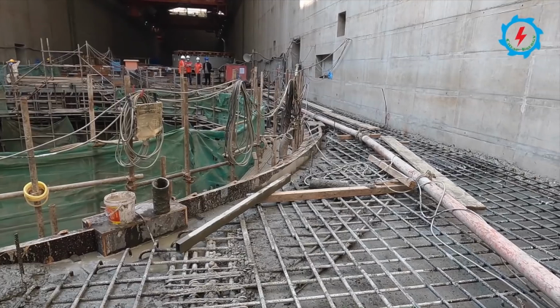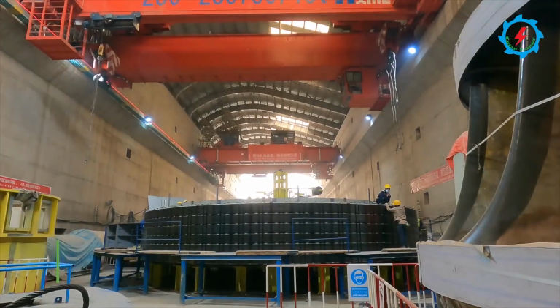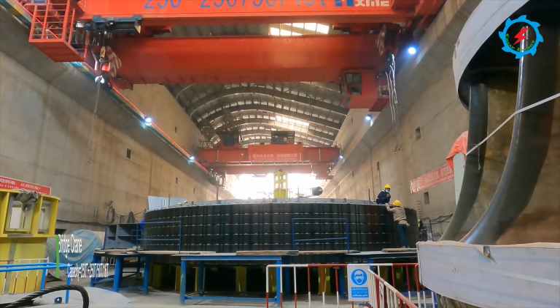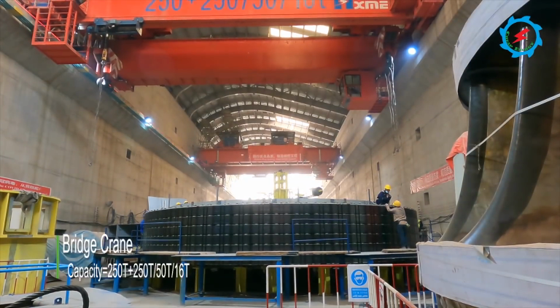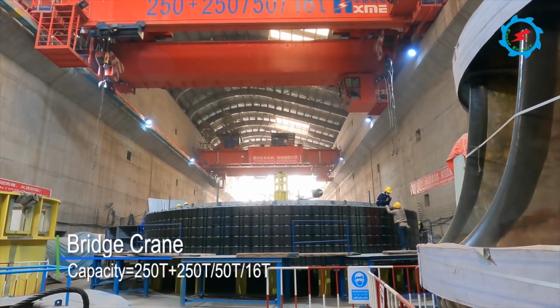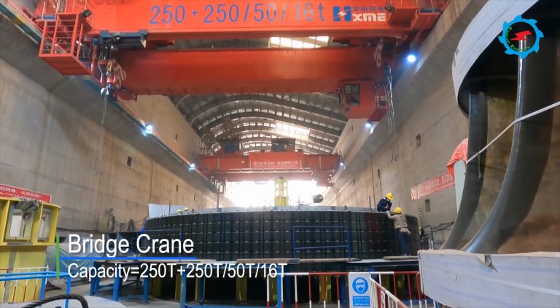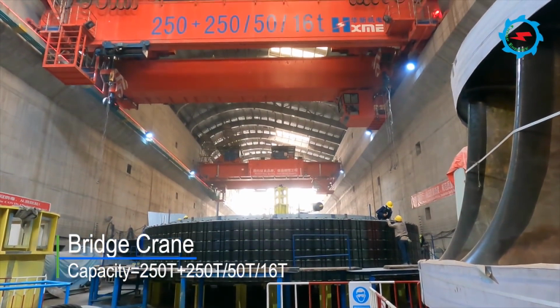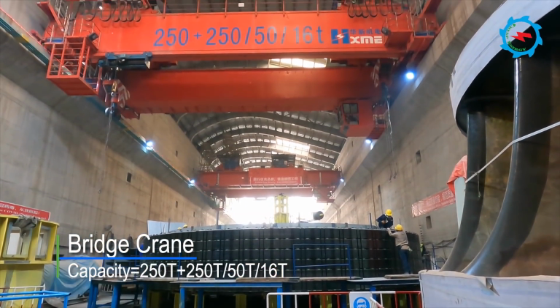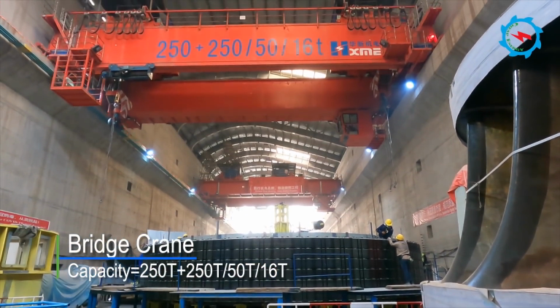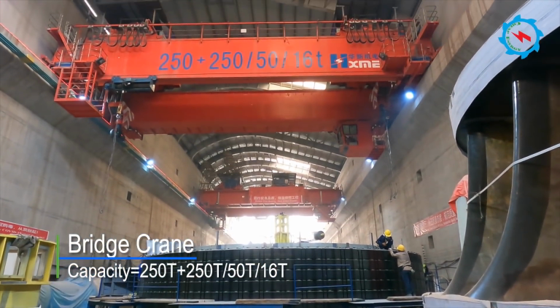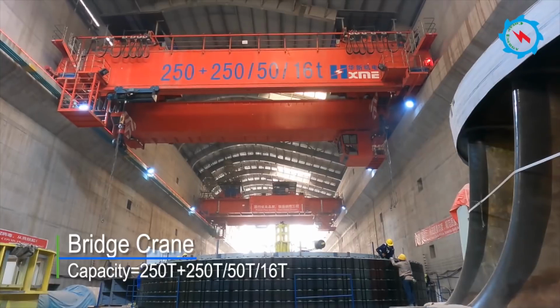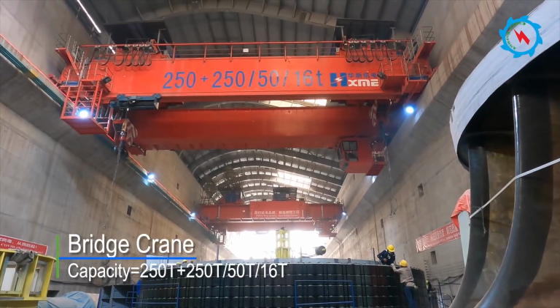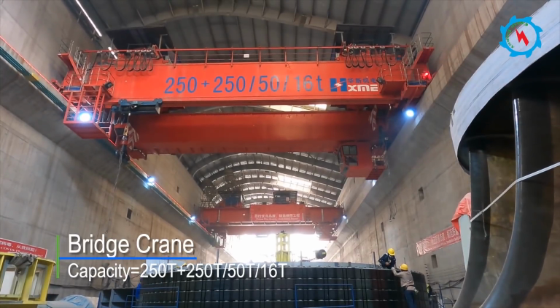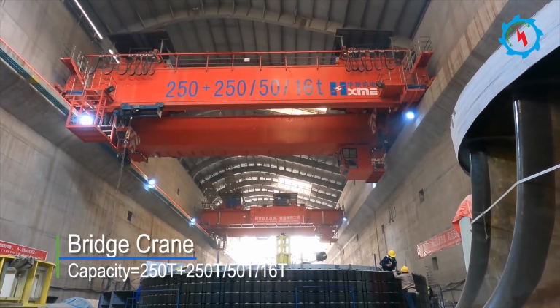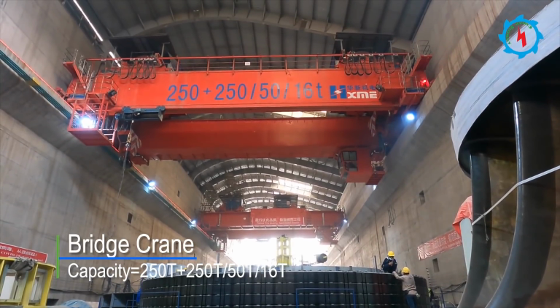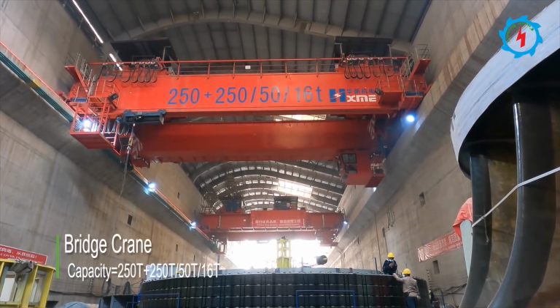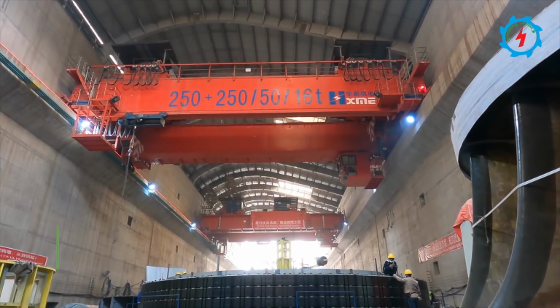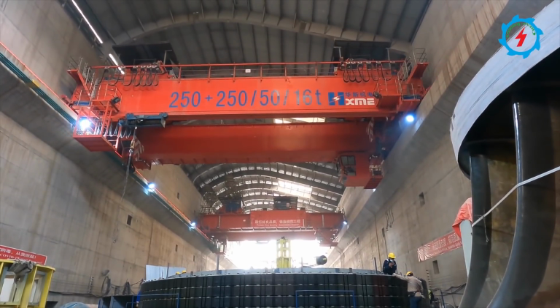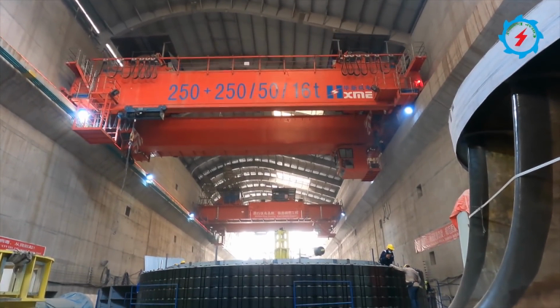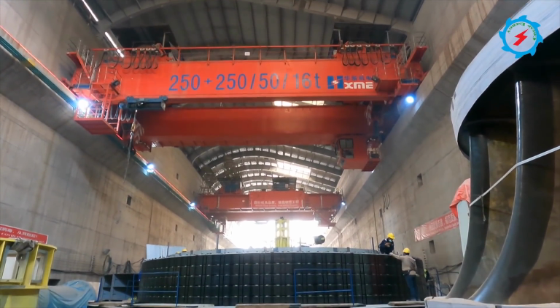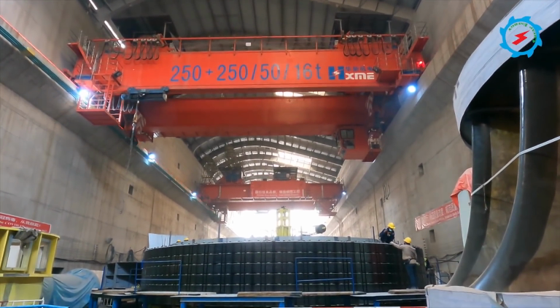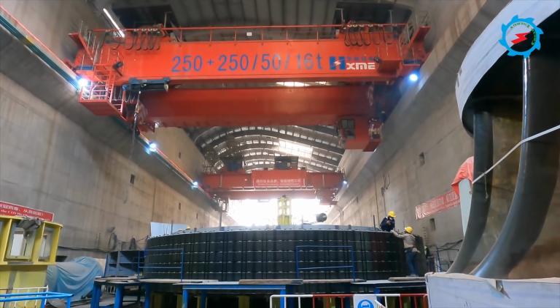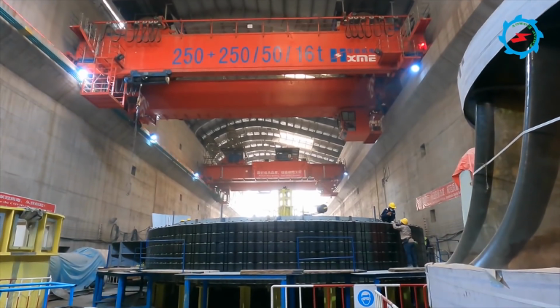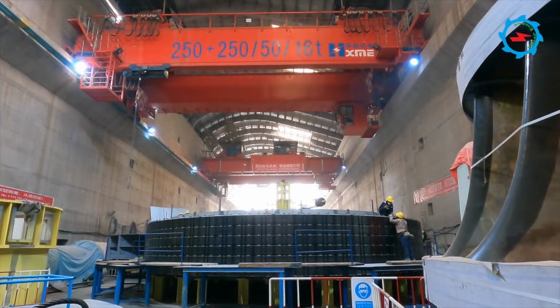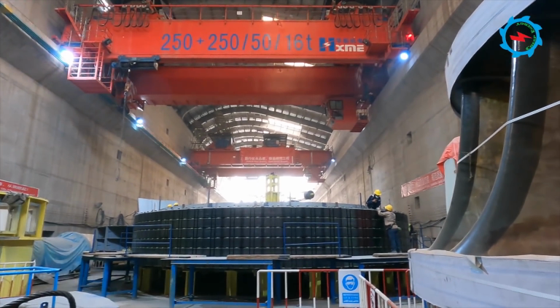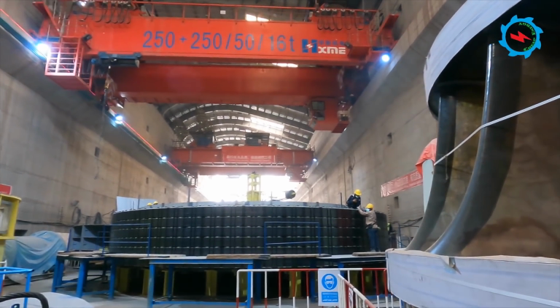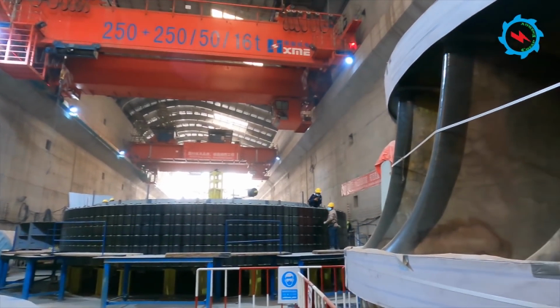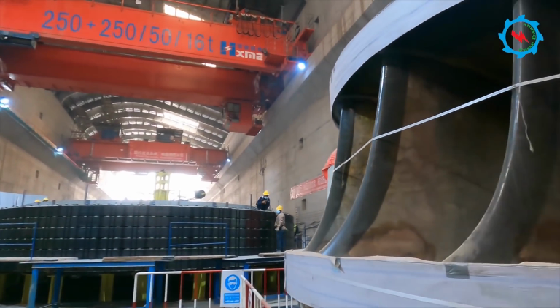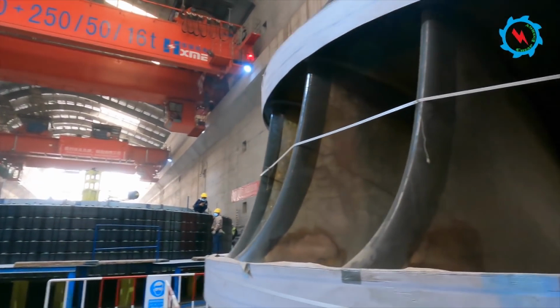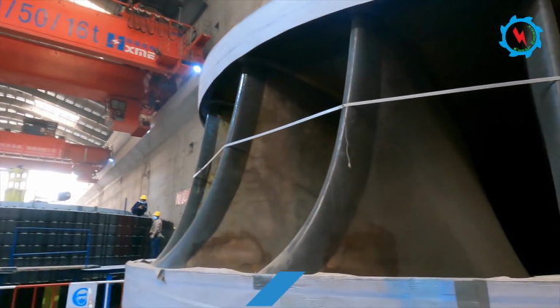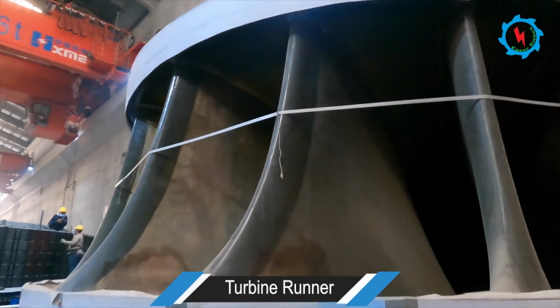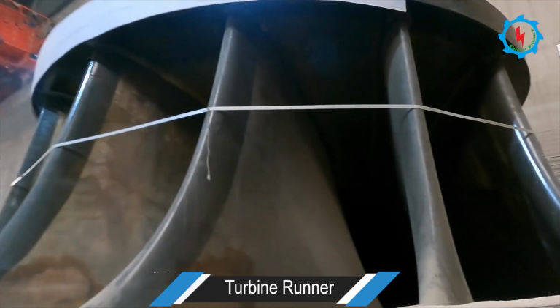The bridge crane for the main powerhouse is mainly designed for the installation and maintenance of hydroelectric generating units in the machine hall. The two cranes, having a maximum loading capacity of 250 tons each, are installed and working for the loading of generating units.